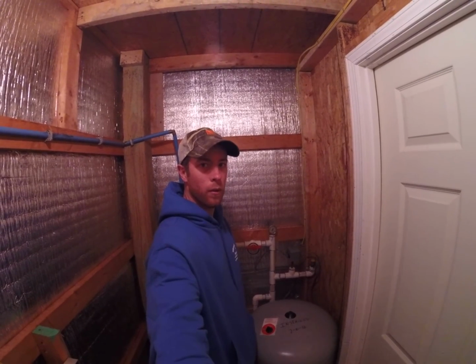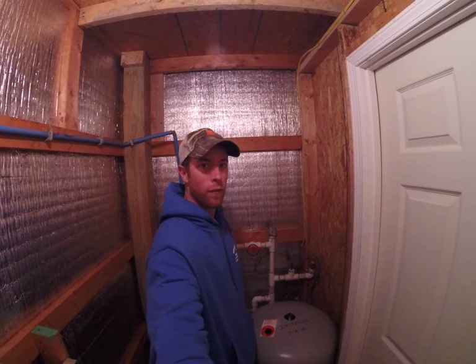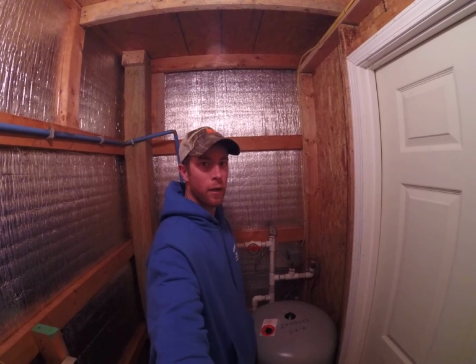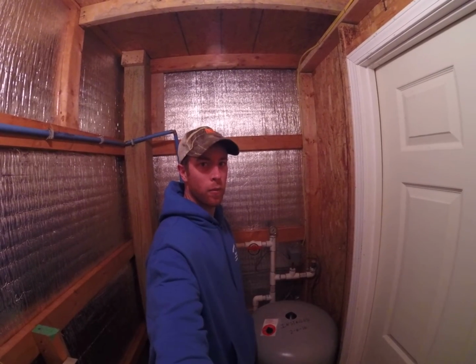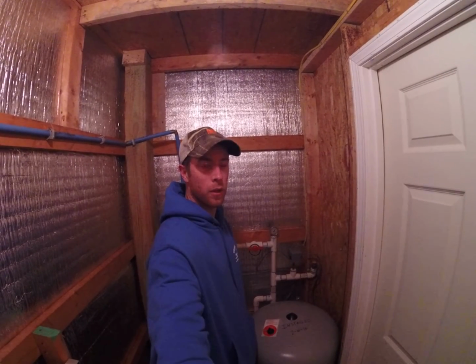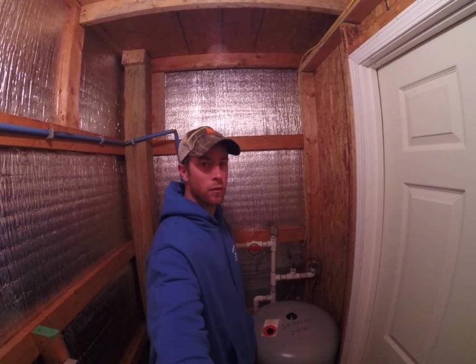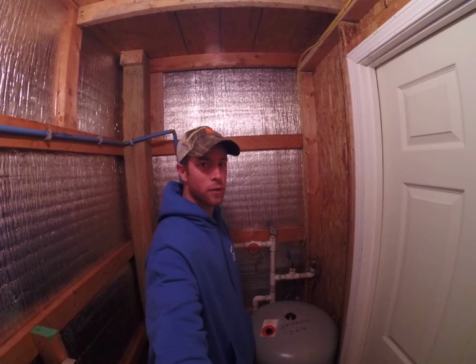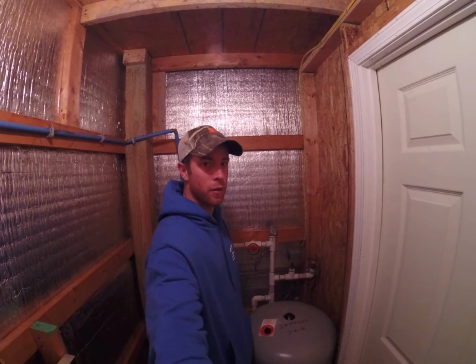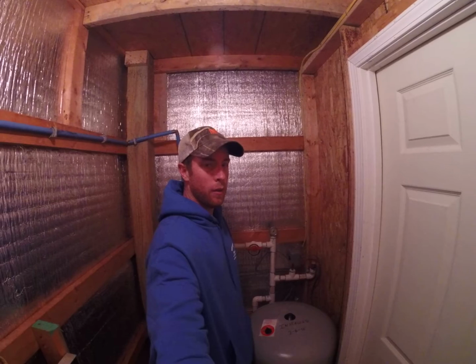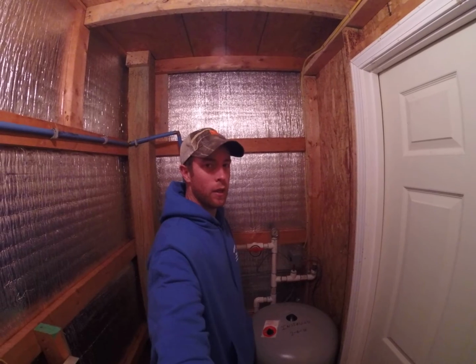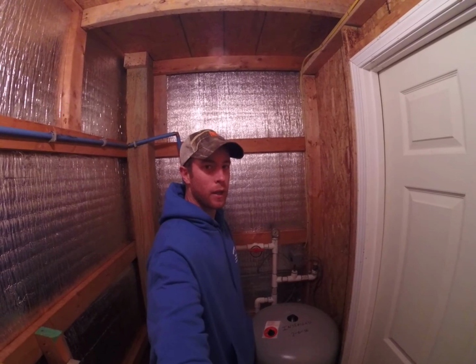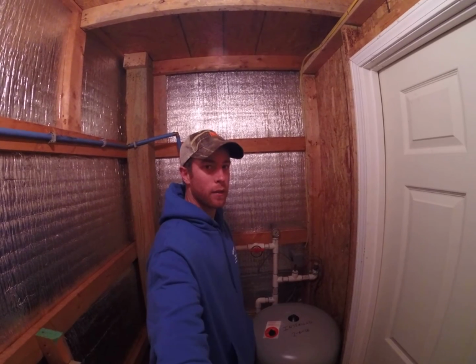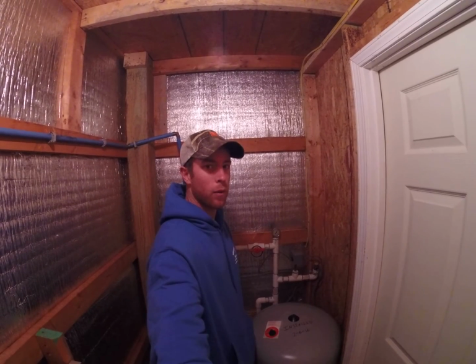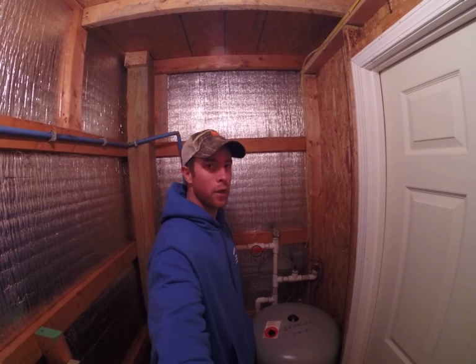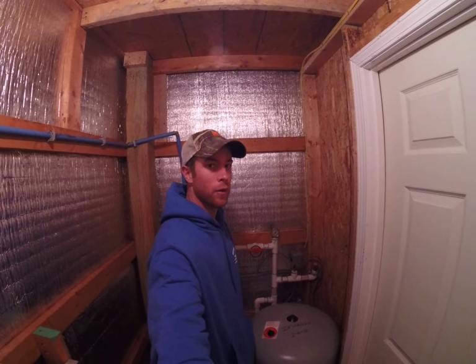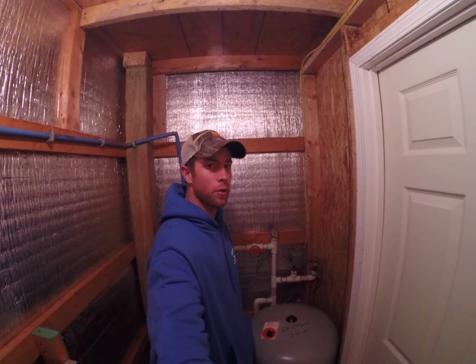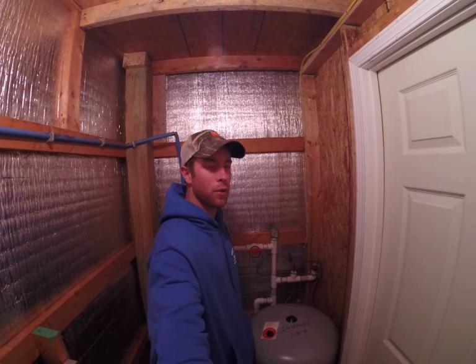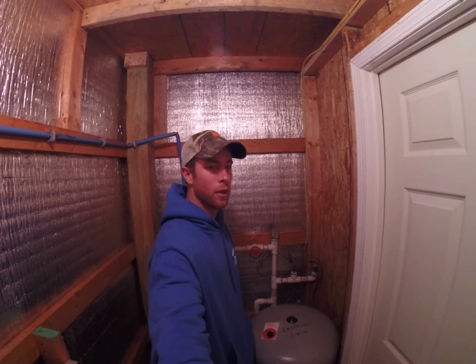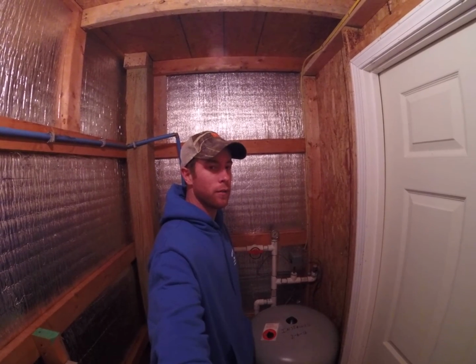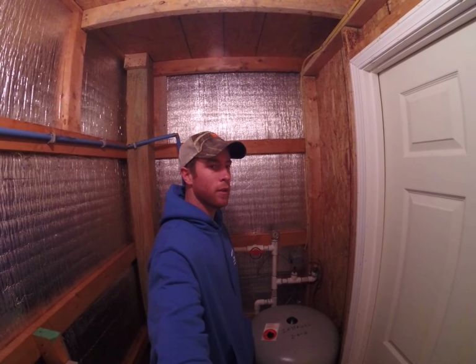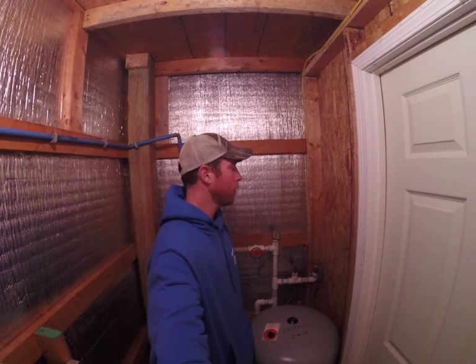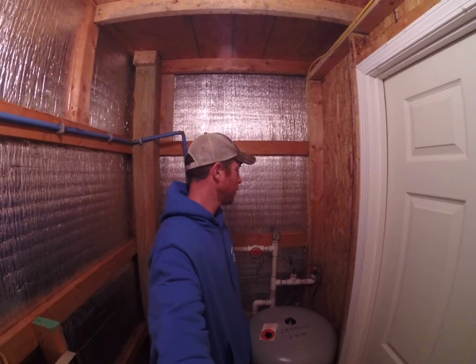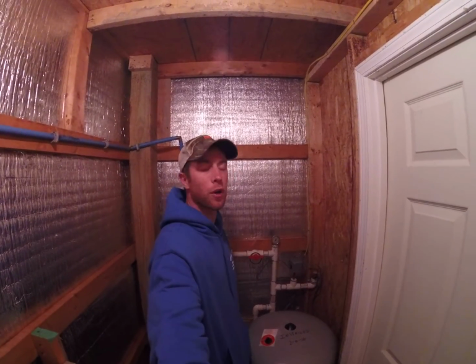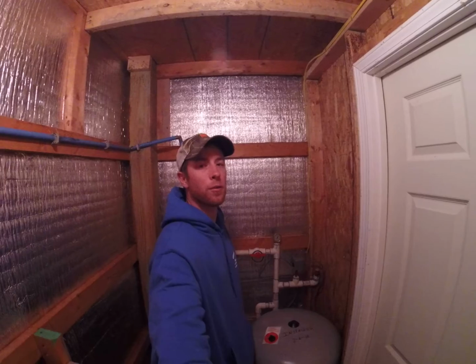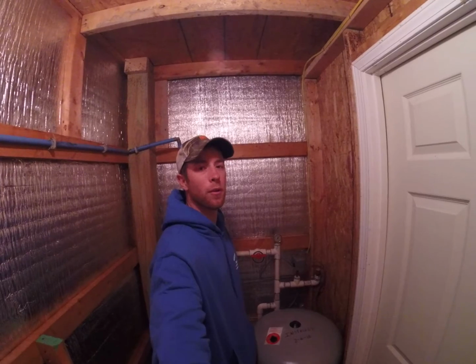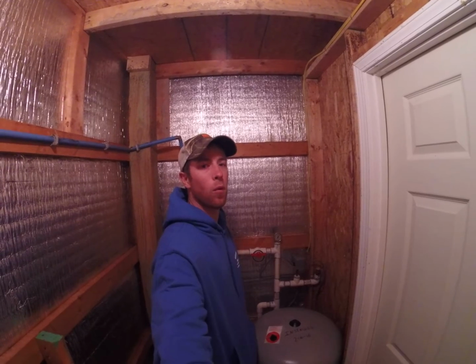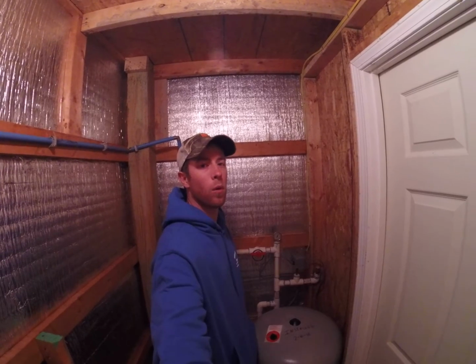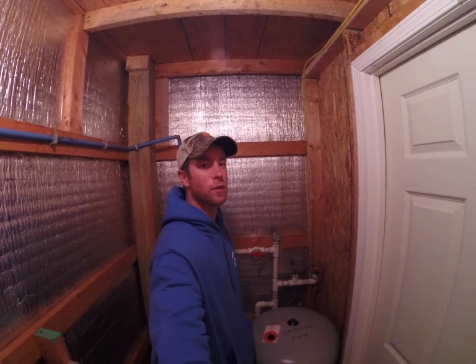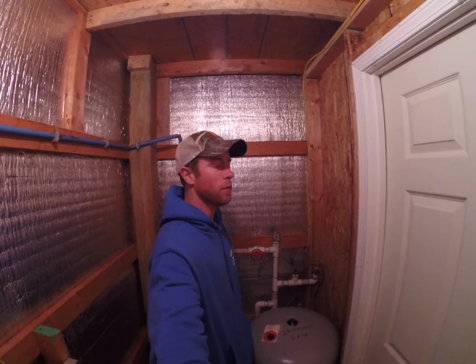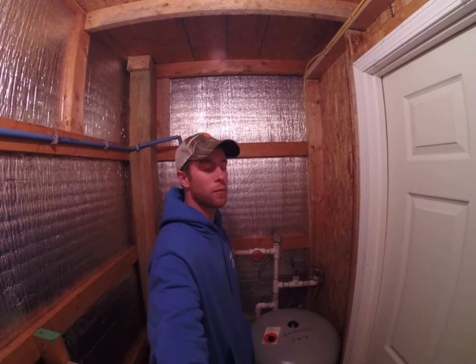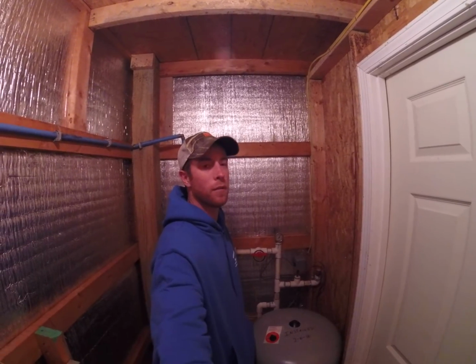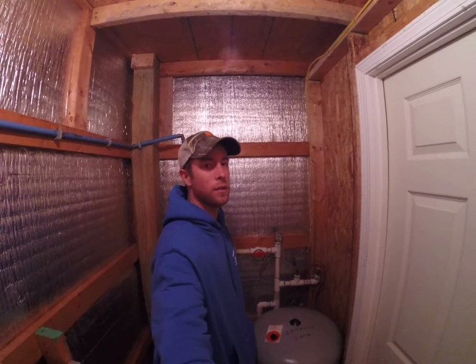Hey everybody, Grant from Wimbledee Well Services here. Got a quick video here showing you how you can adjust your pressure on your water well system. That's relatively easy.